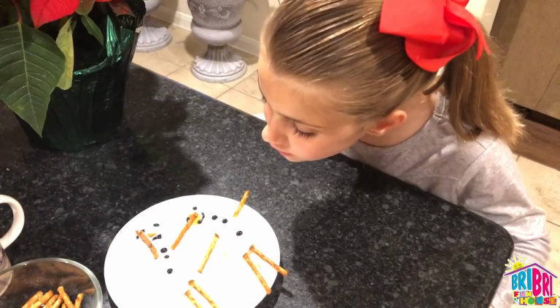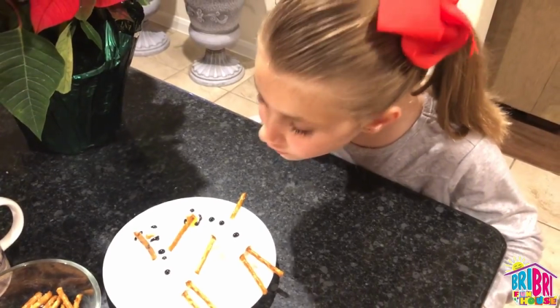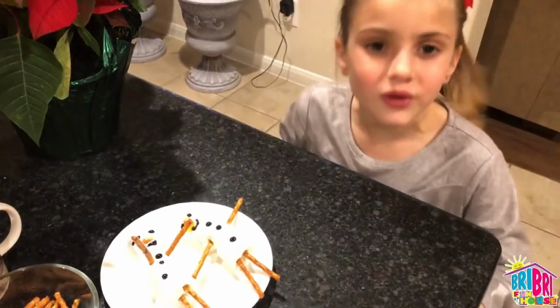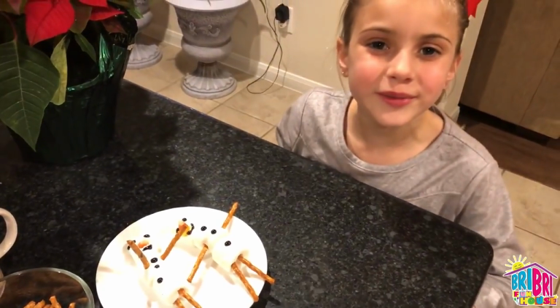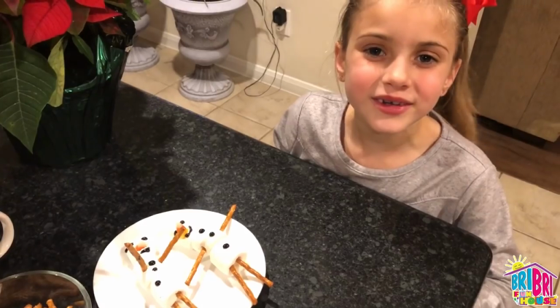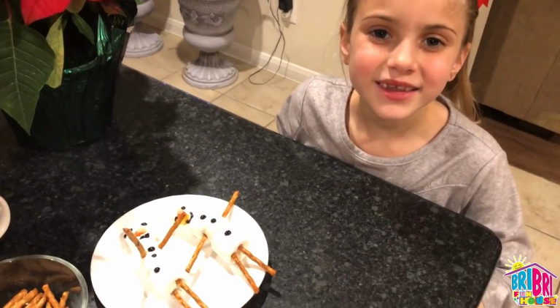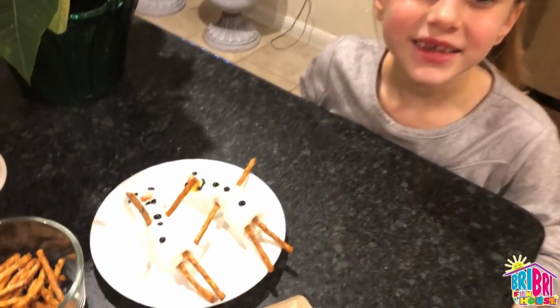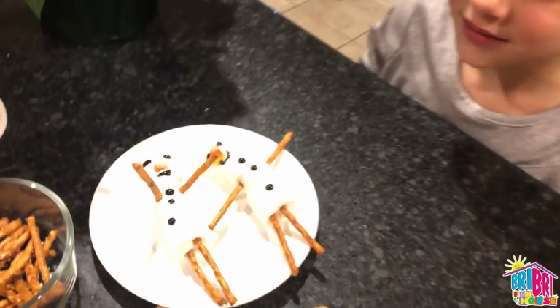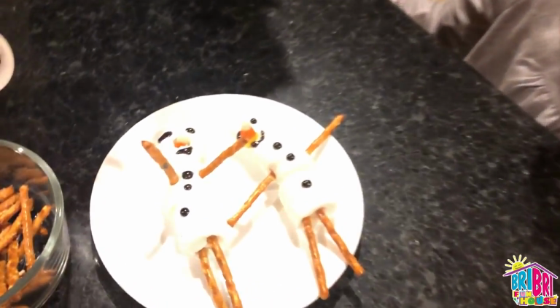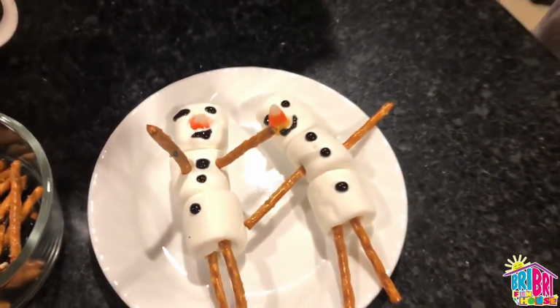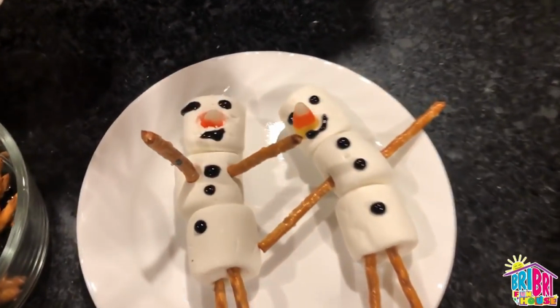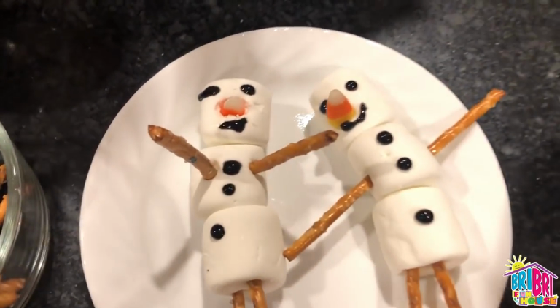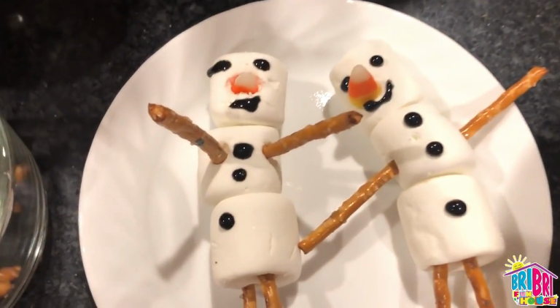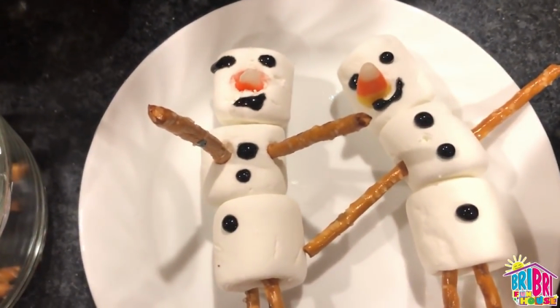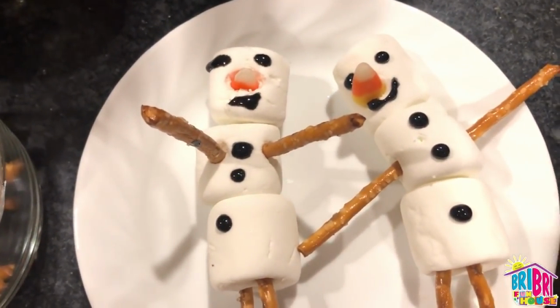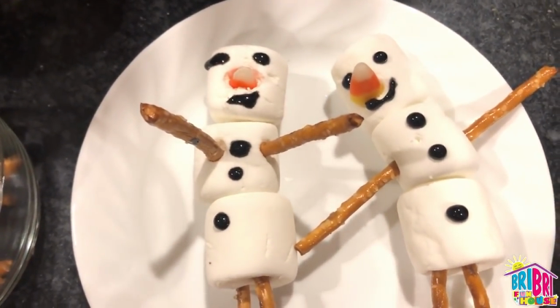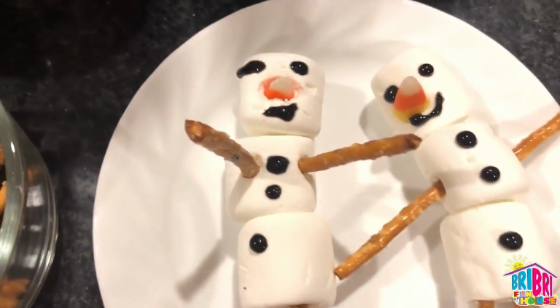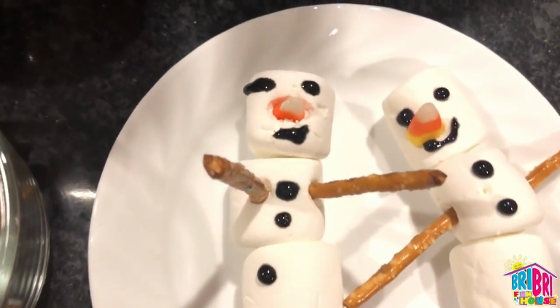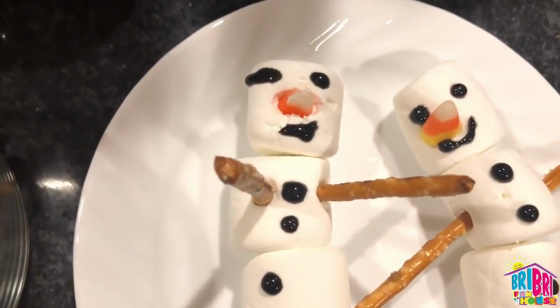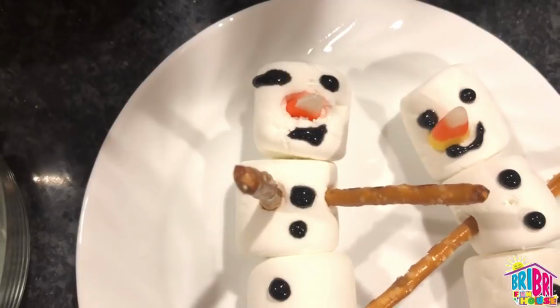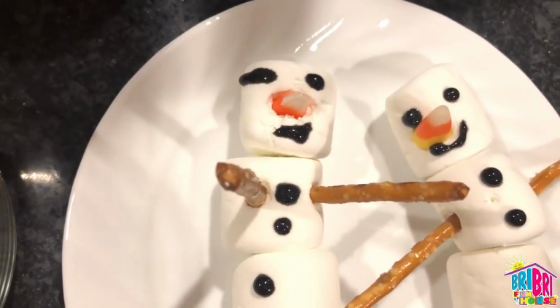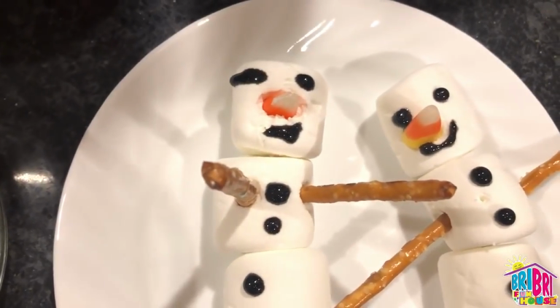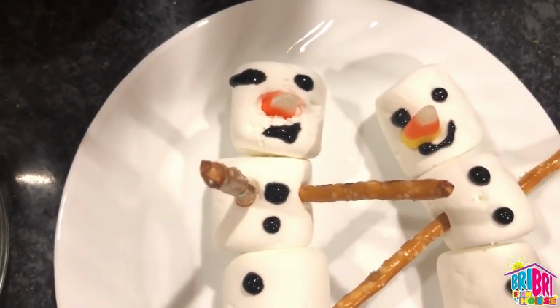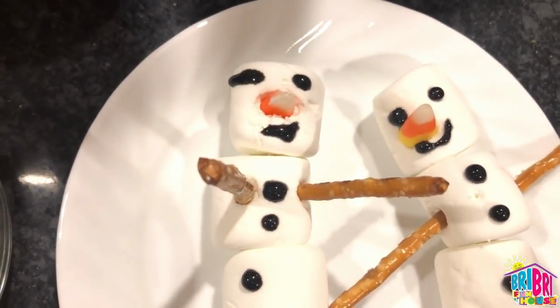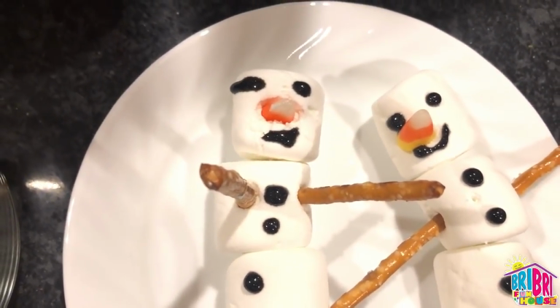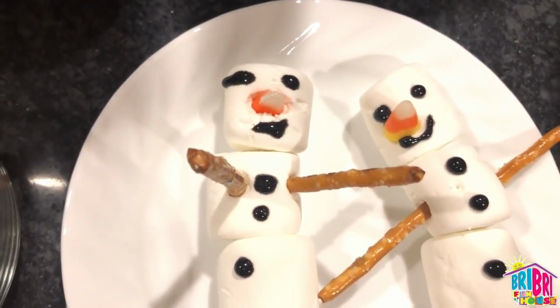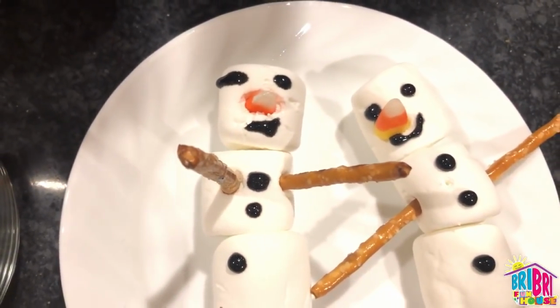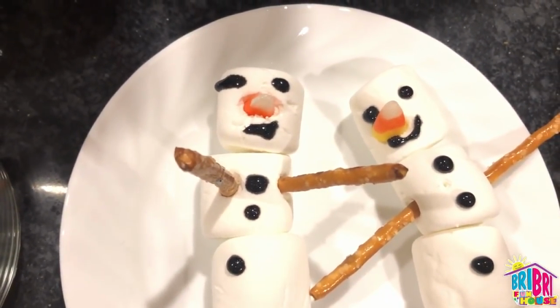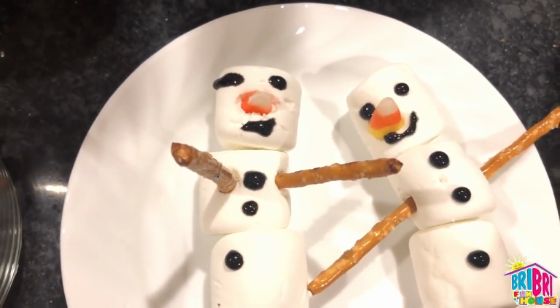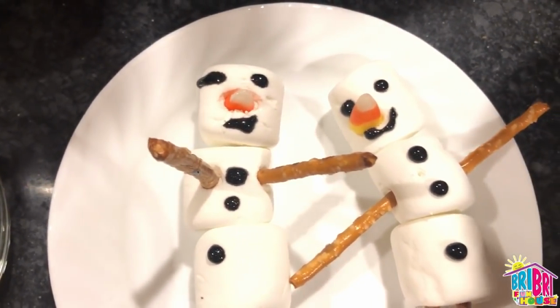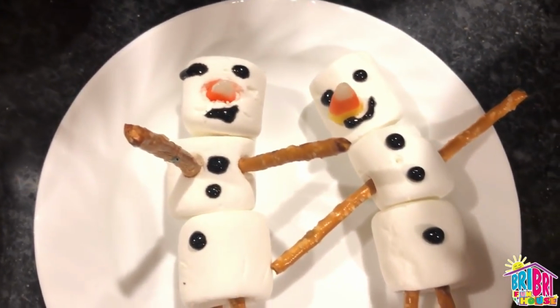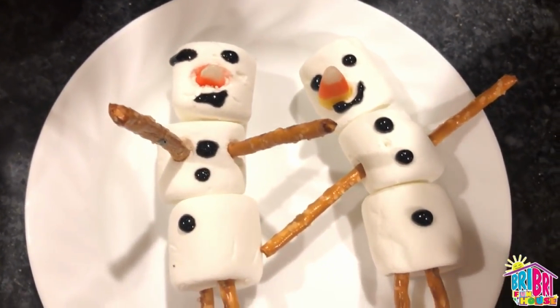So adorable! They look so cute. That was really easy. My eye is dripping, but that's okay — looks like he has eyeliner on, or mascara that went crazy.